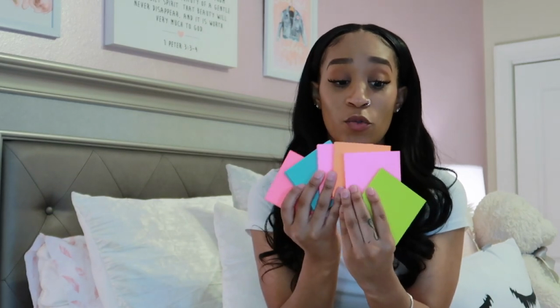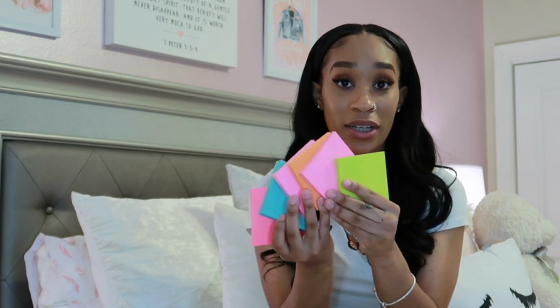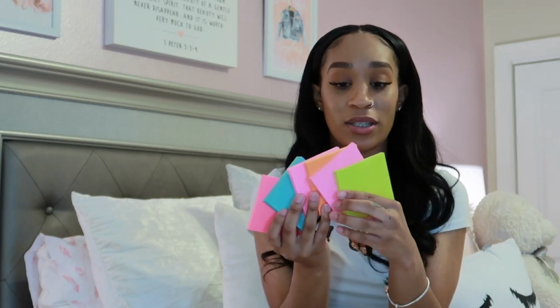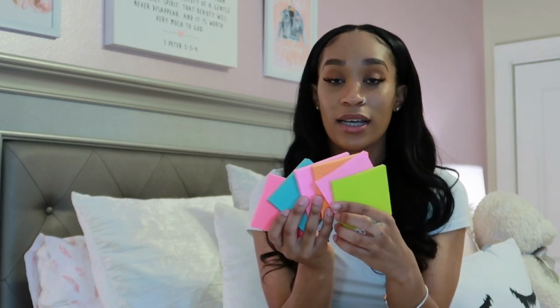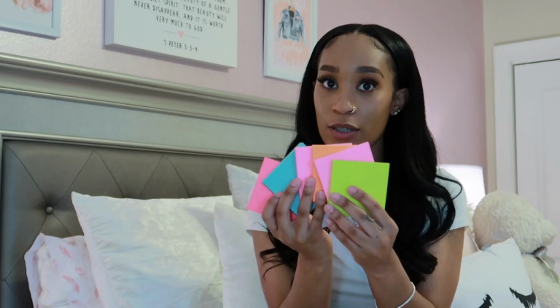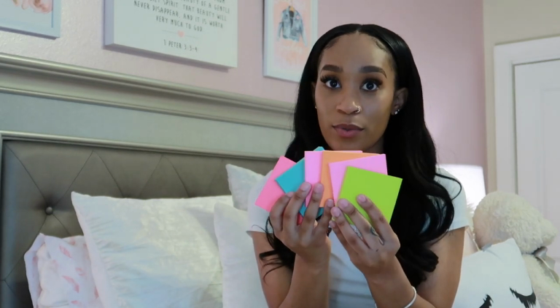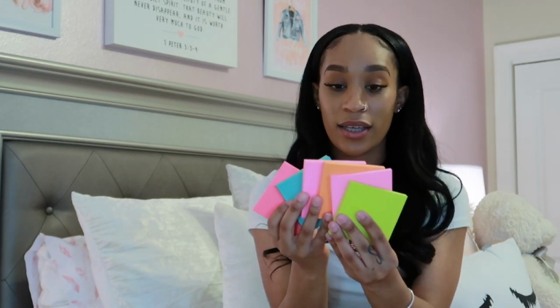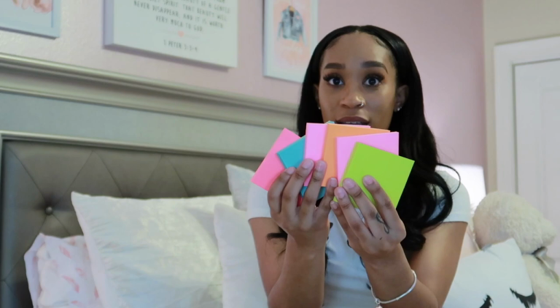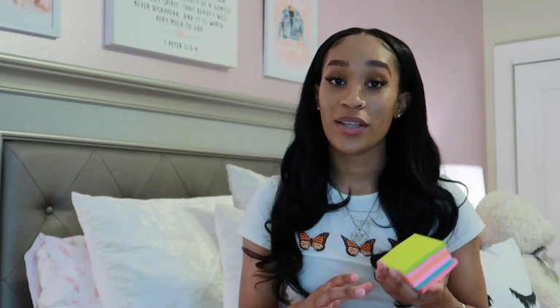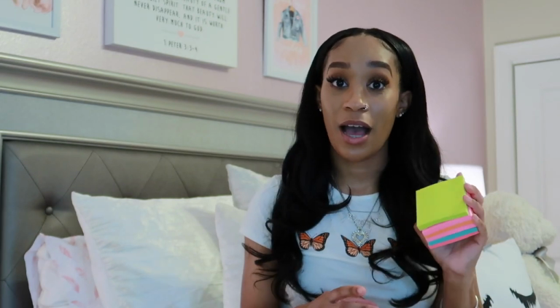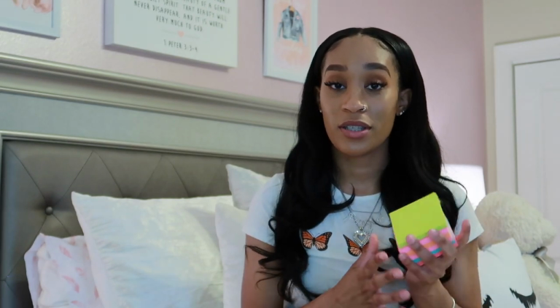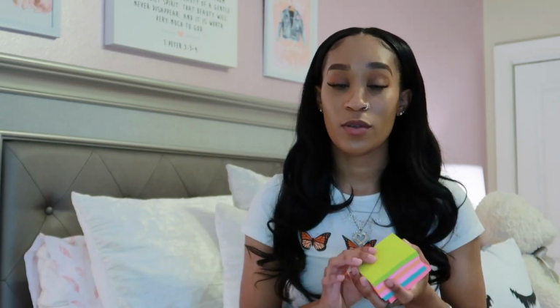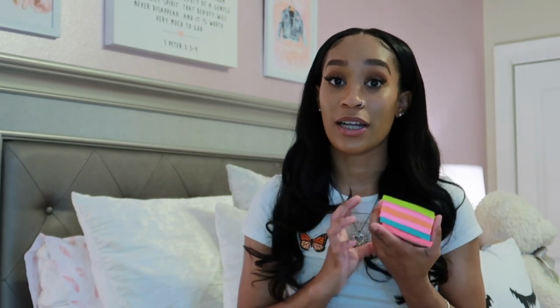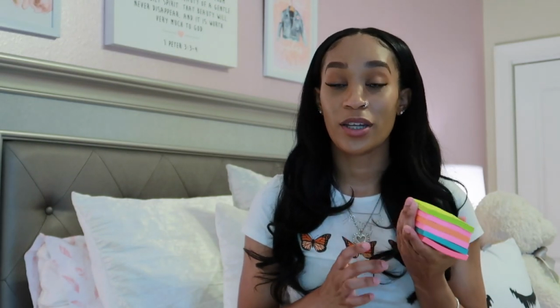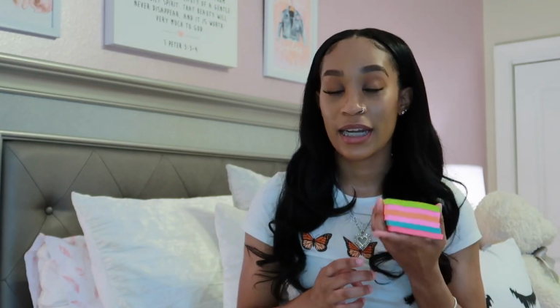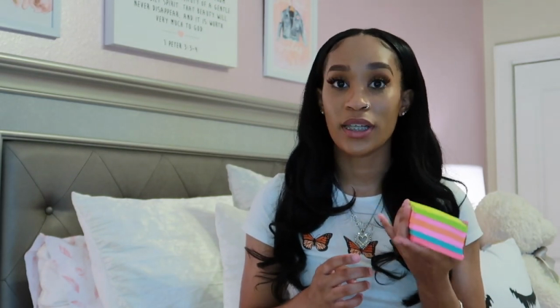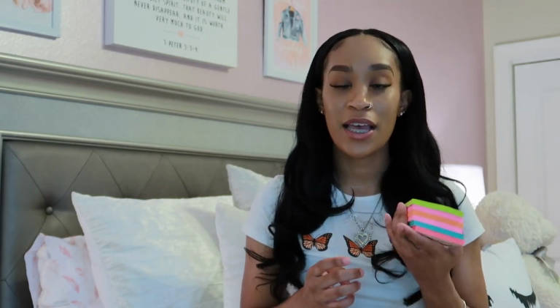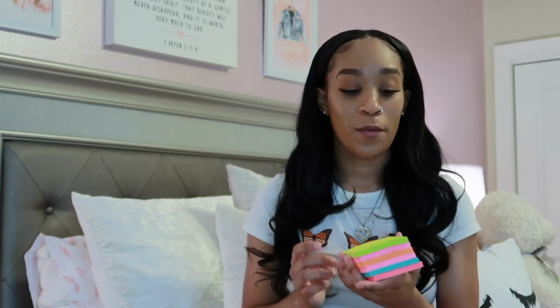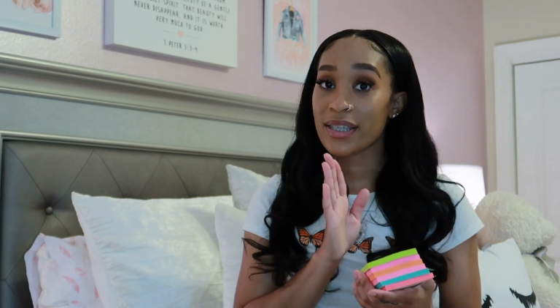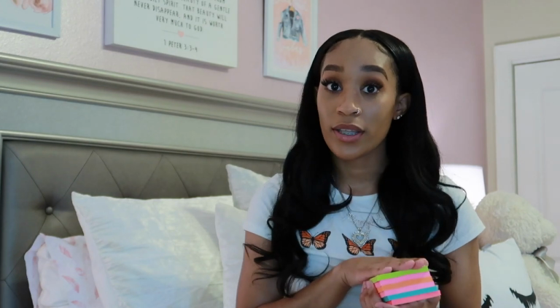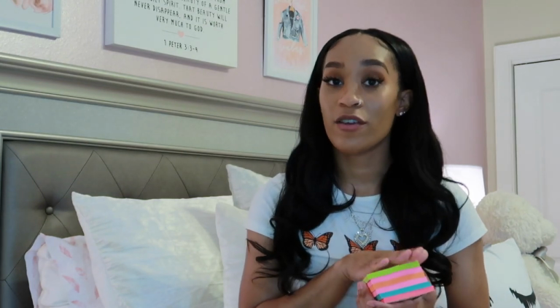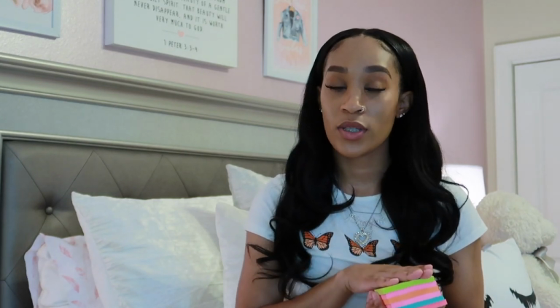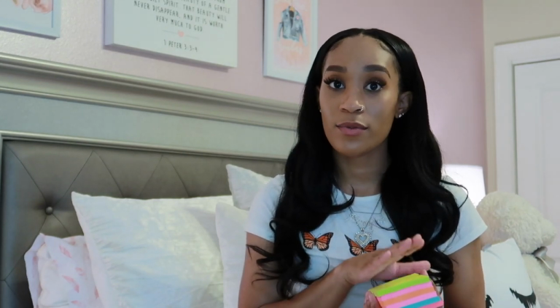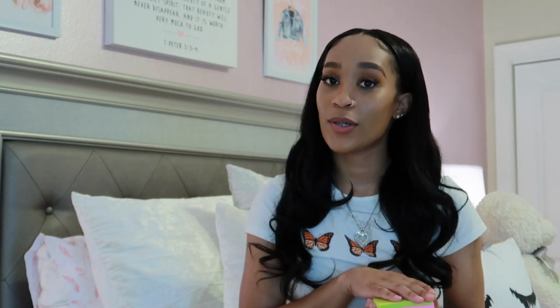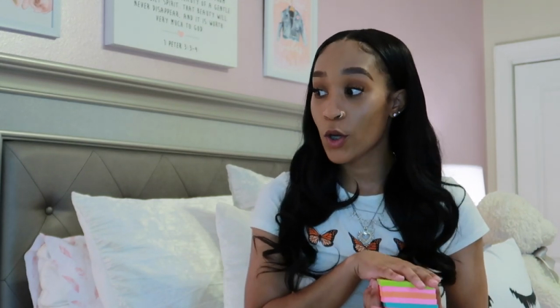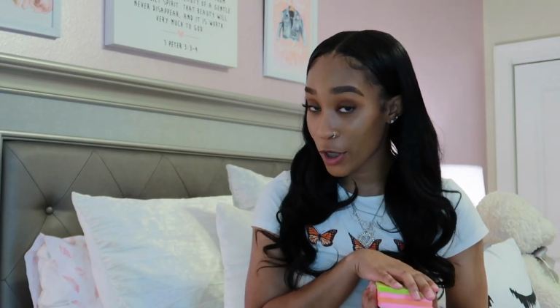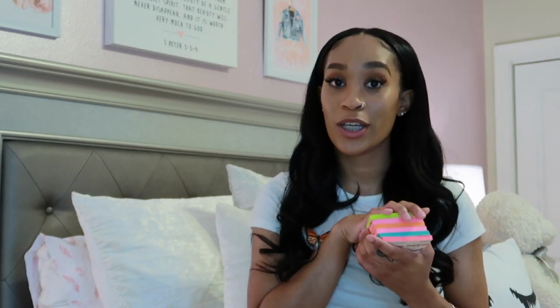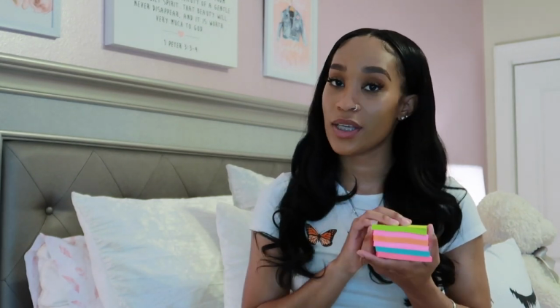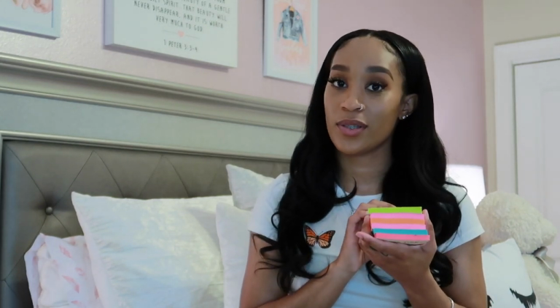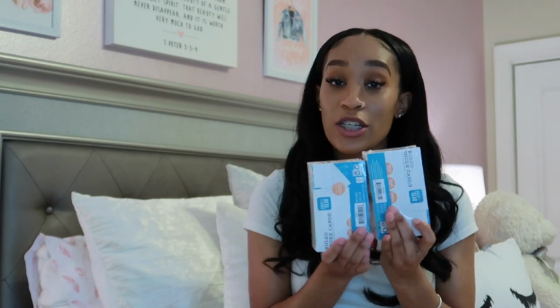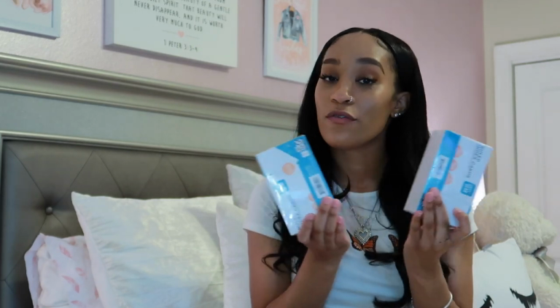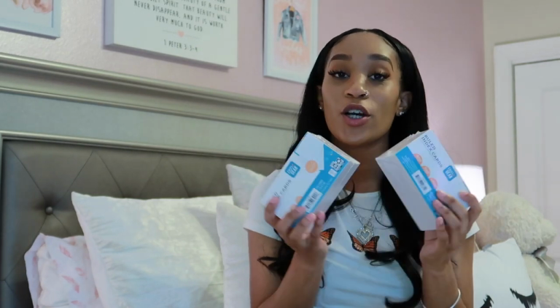Next are these beautiful Post-its. I don't know why I got them — they were just really pretty. Don't be like me though; I go crazy for school supplies and pick up things I don't really need. But since I bought them, I have been using them, so you might want to grab some sticky notes.